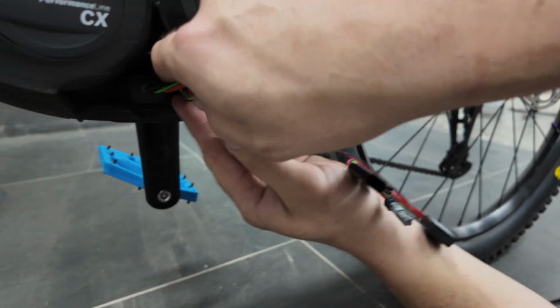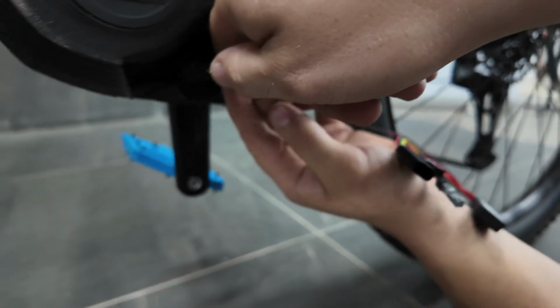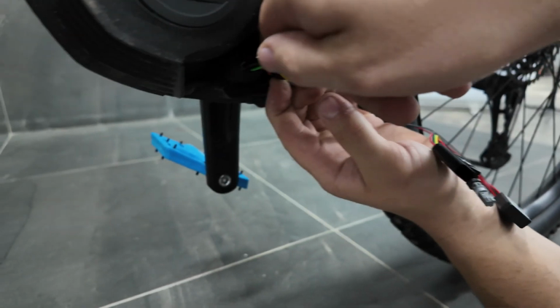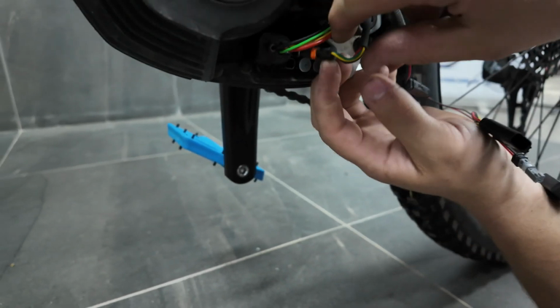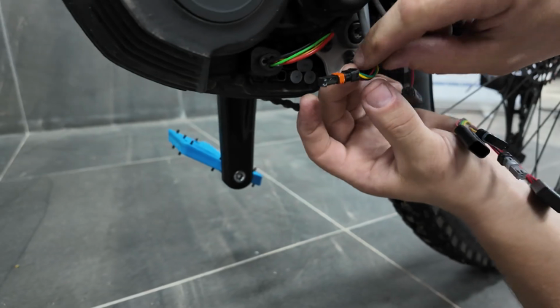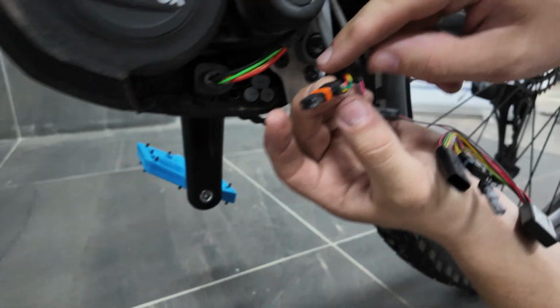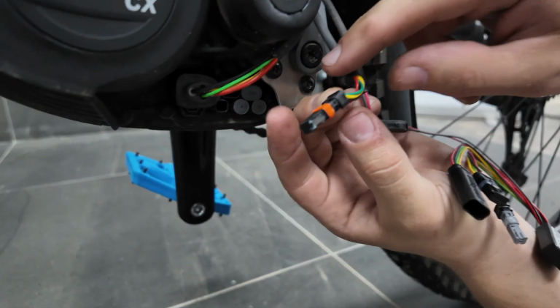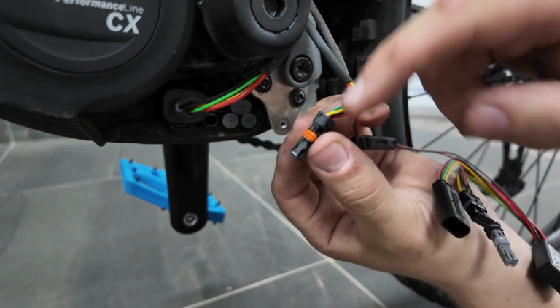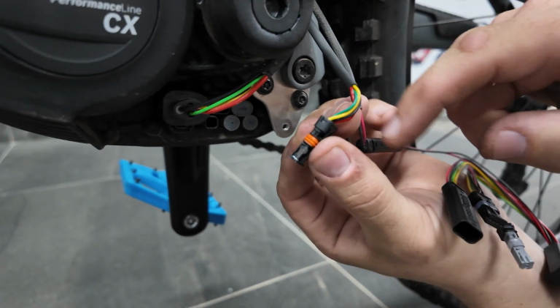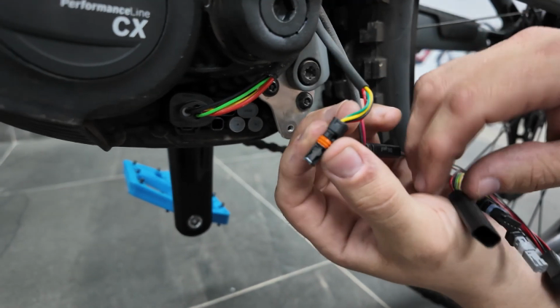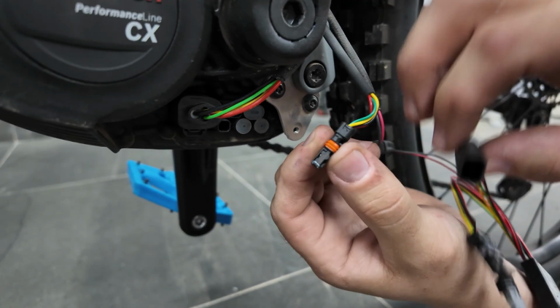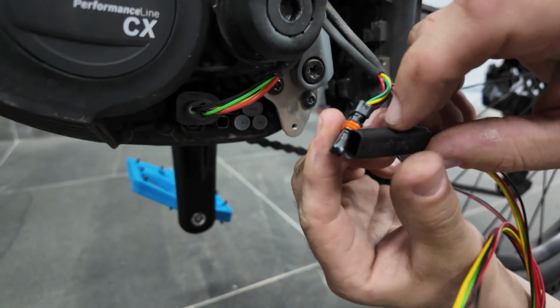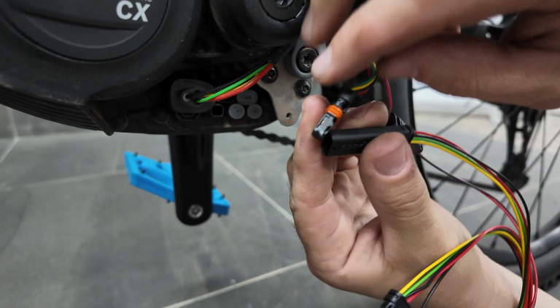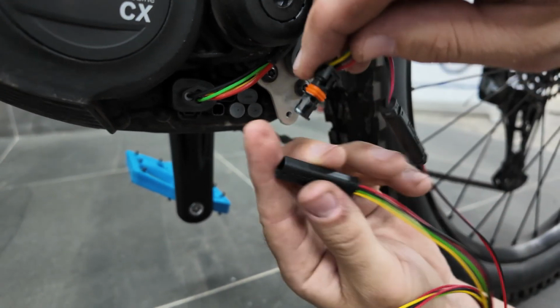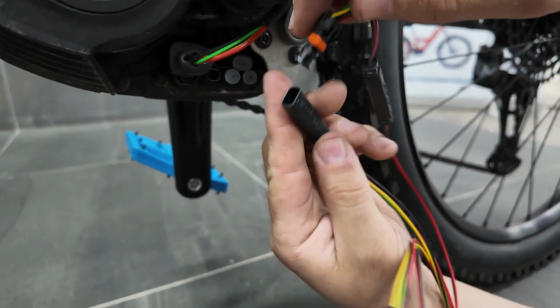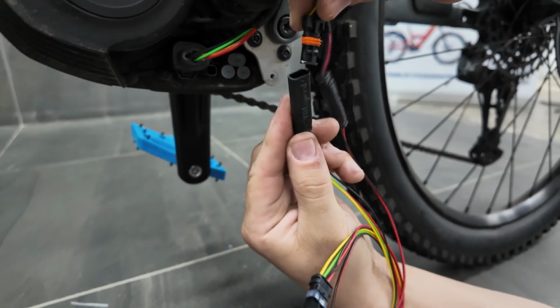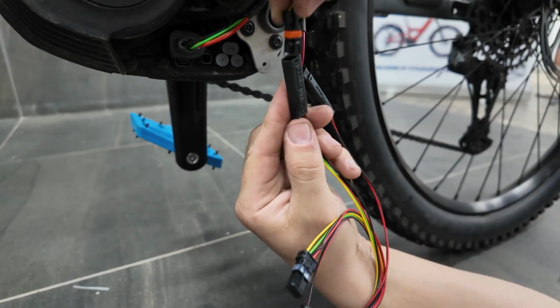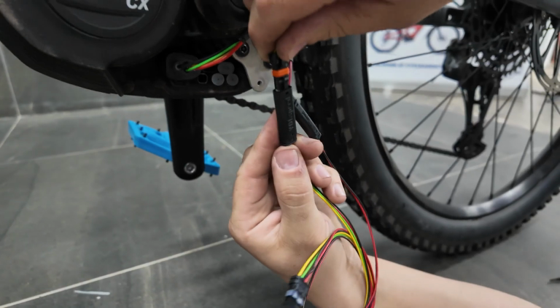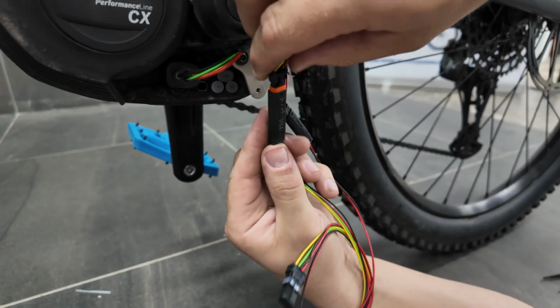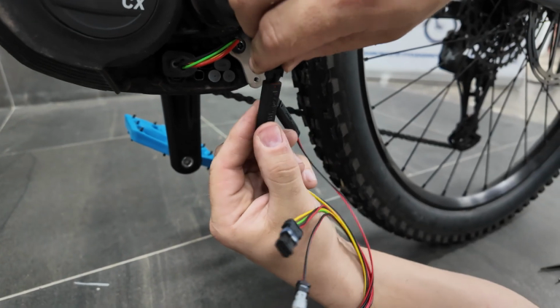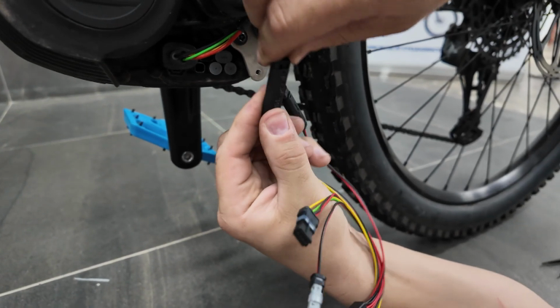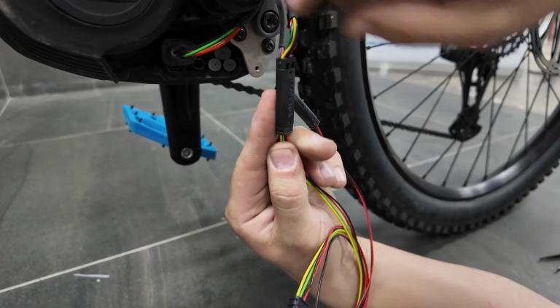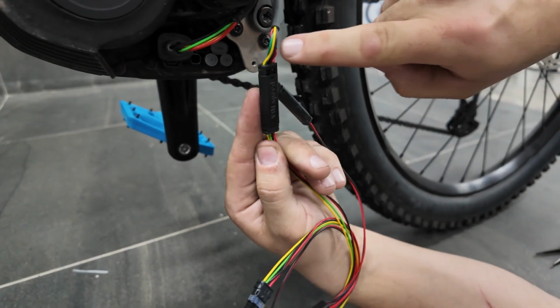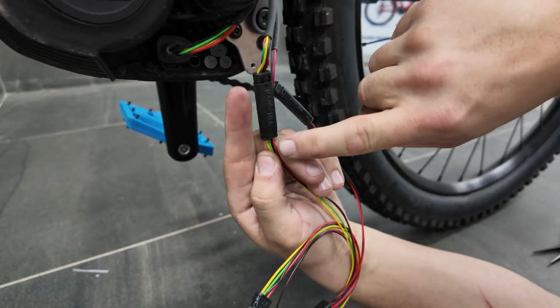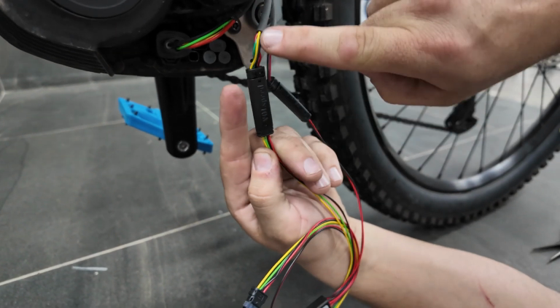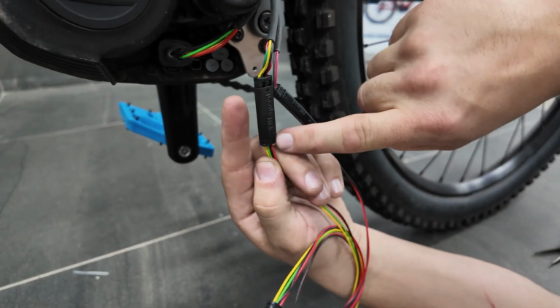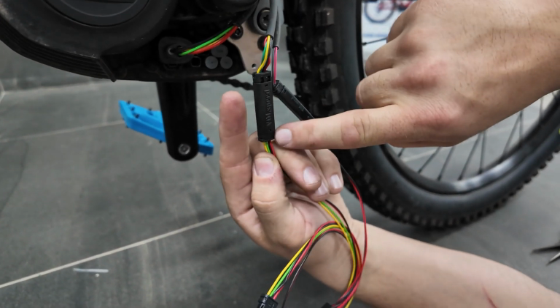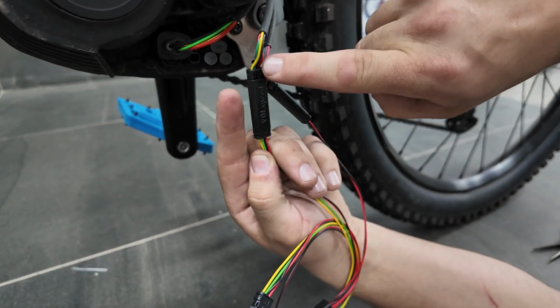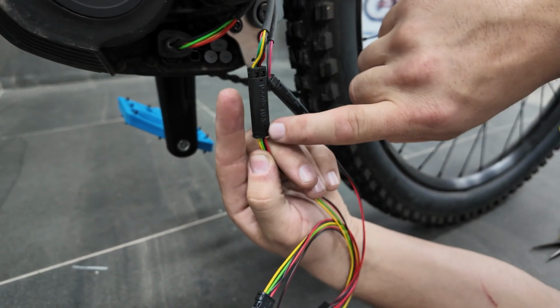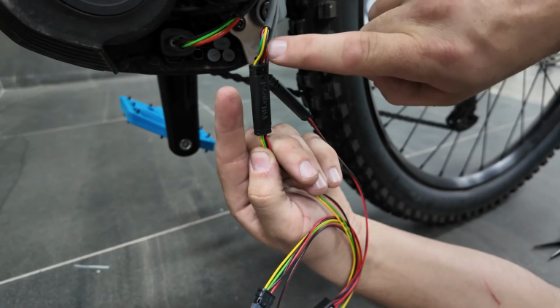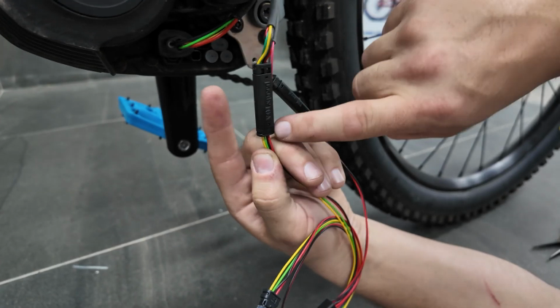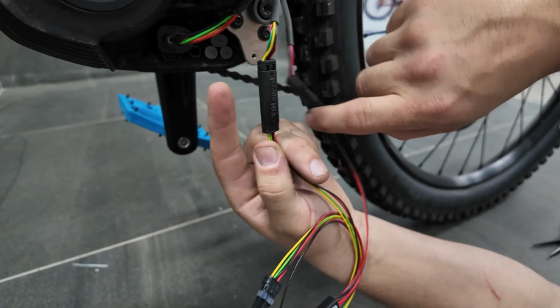The next connector above it is a black connector with four wires. Plug it in making sure the colors match: yellow to yellow, green to green, black to black, red to red.